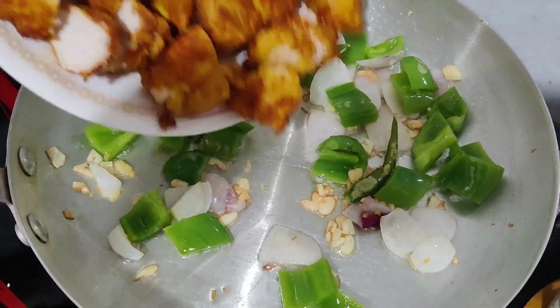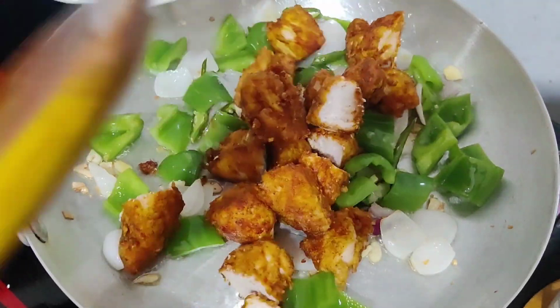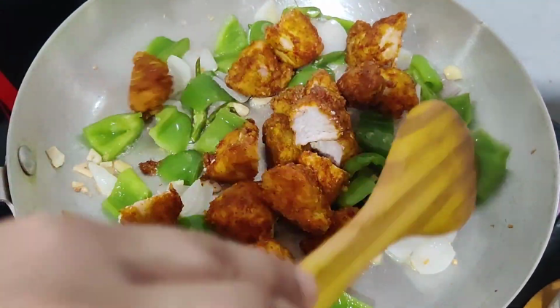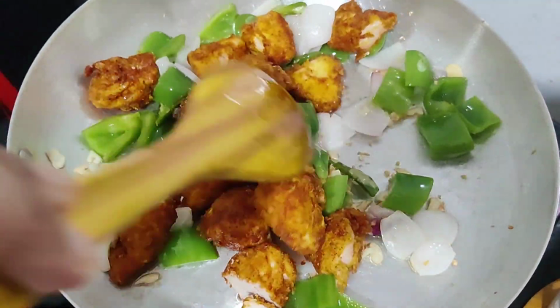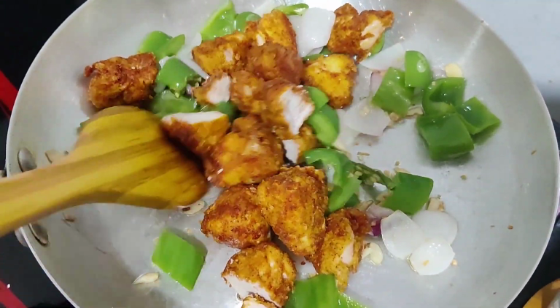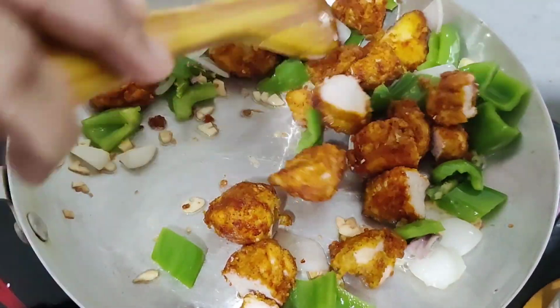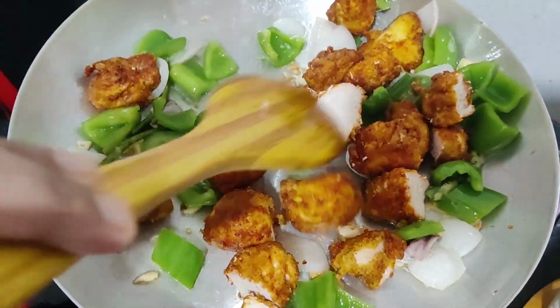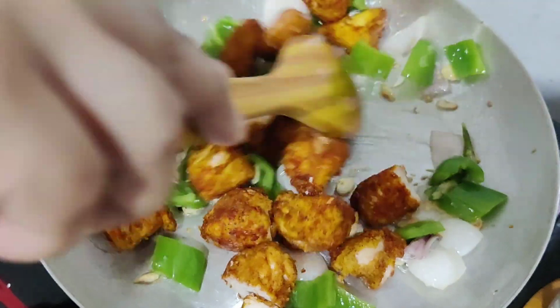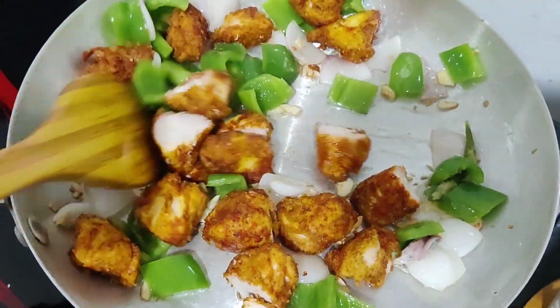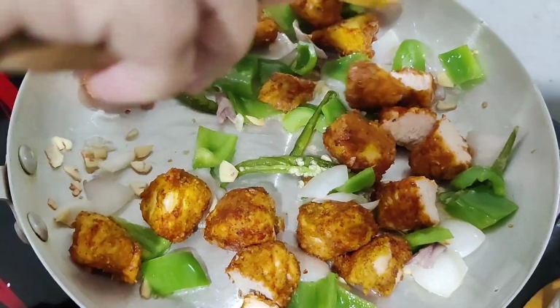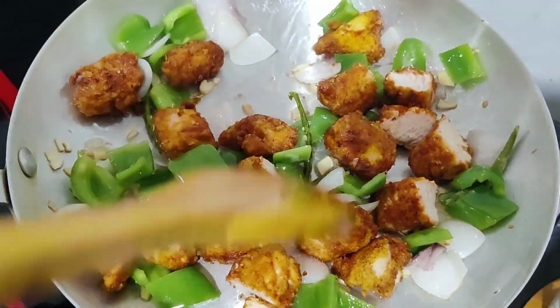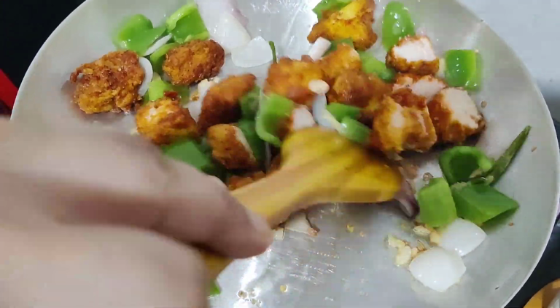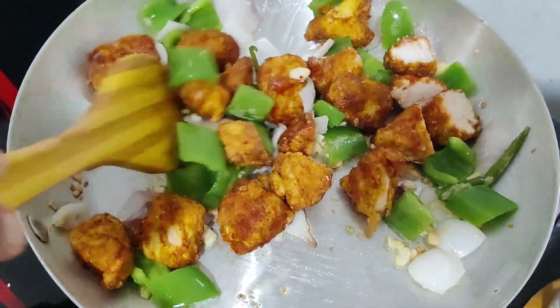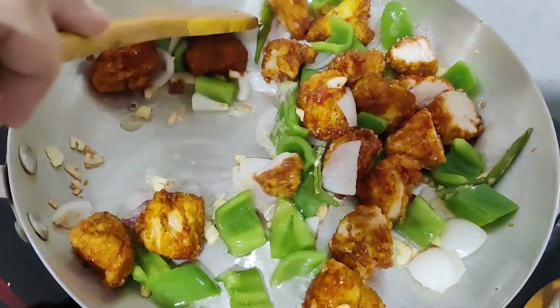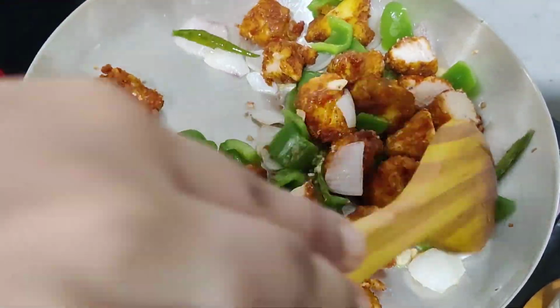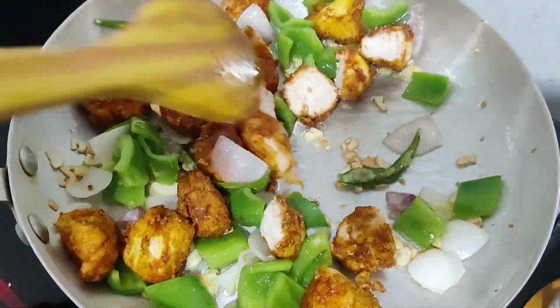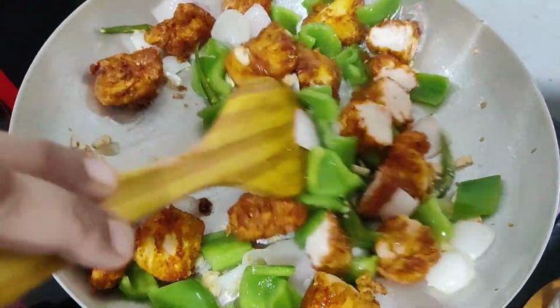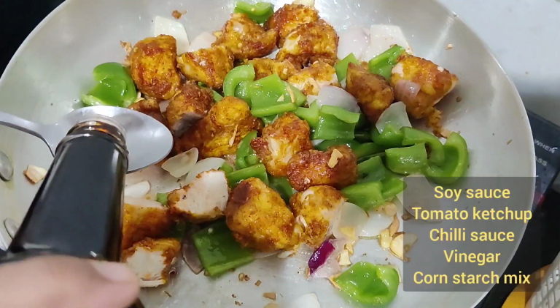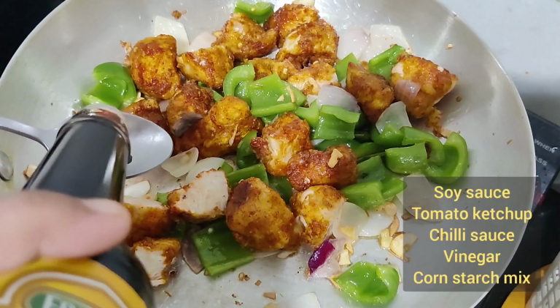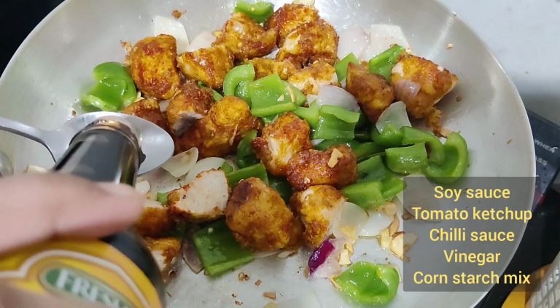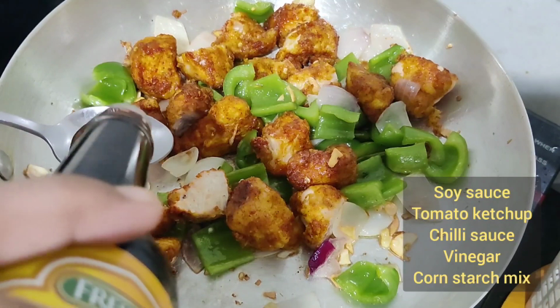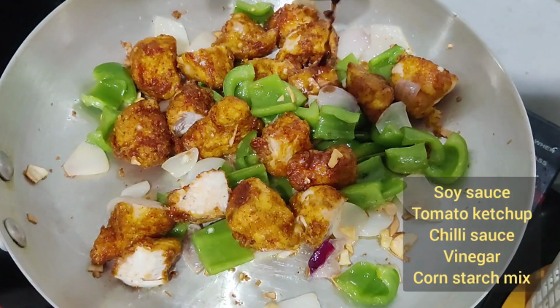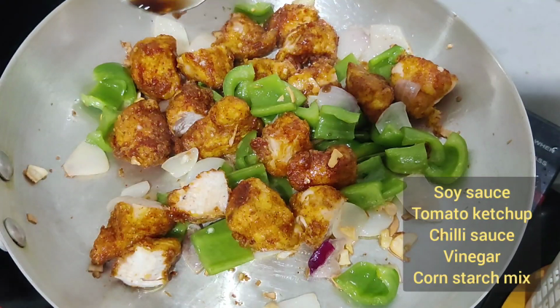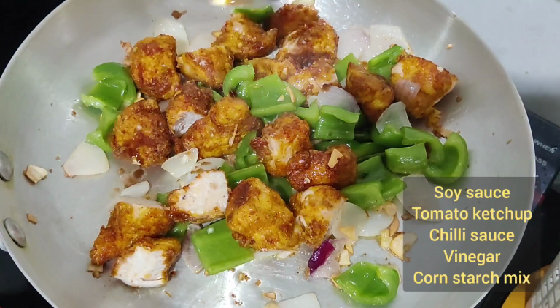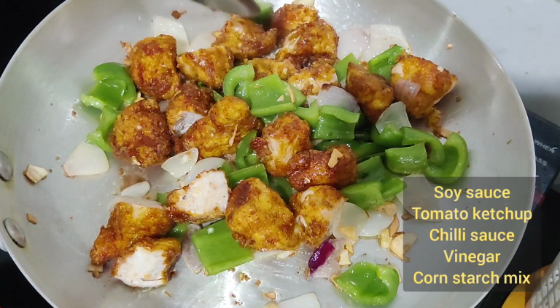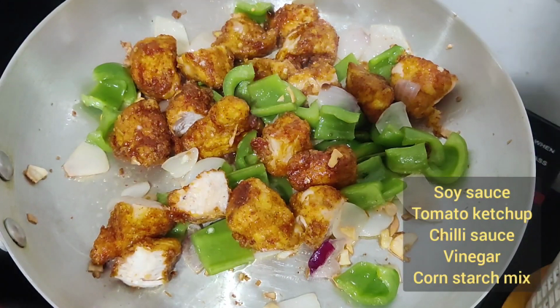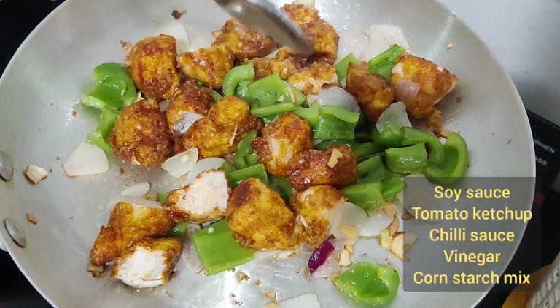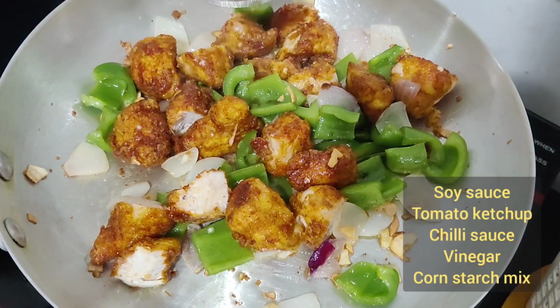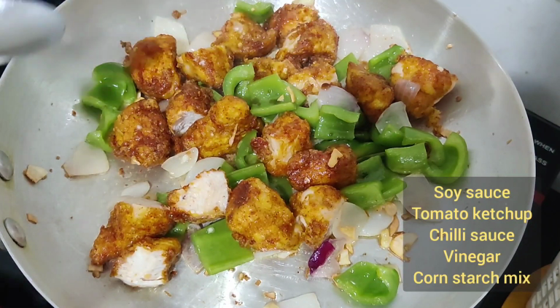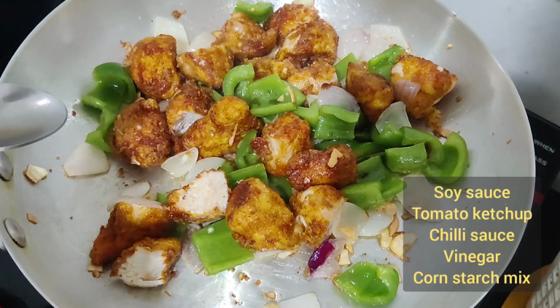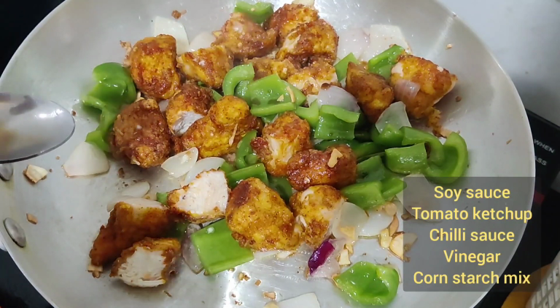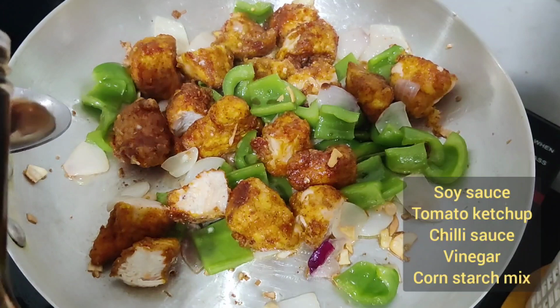Add the fried chicken back in. Add soy sauce, tomato ketchup, chili sauce and vinegar.